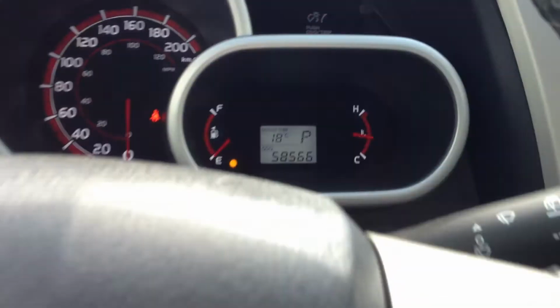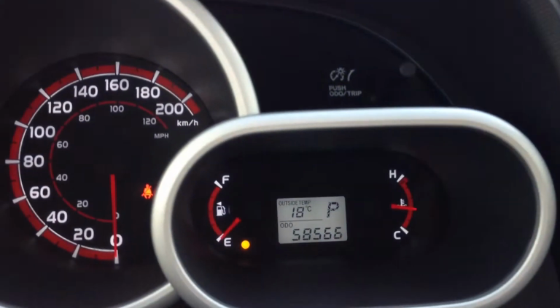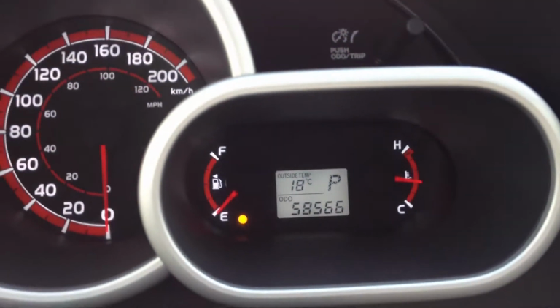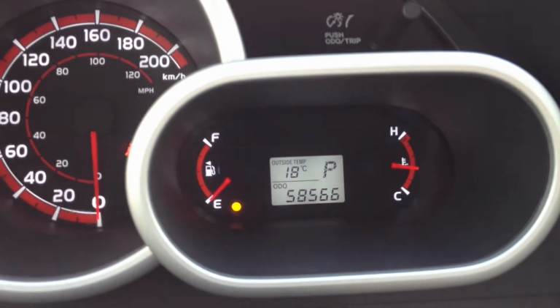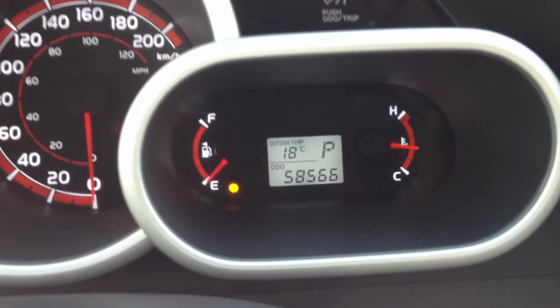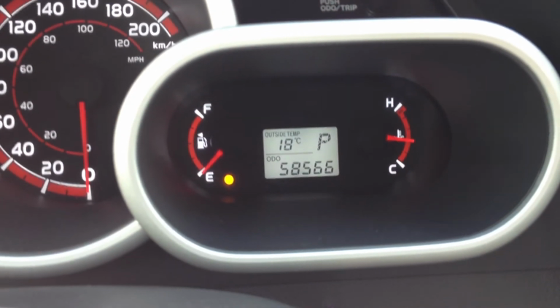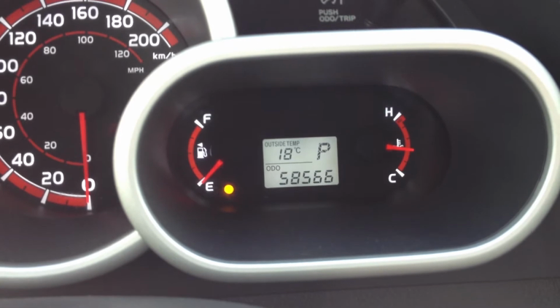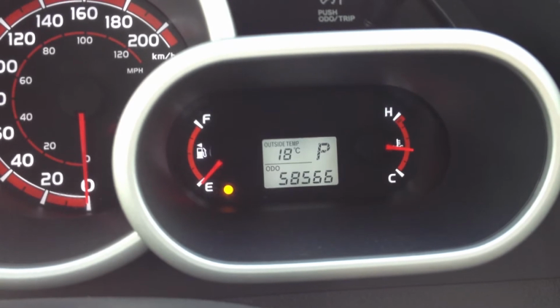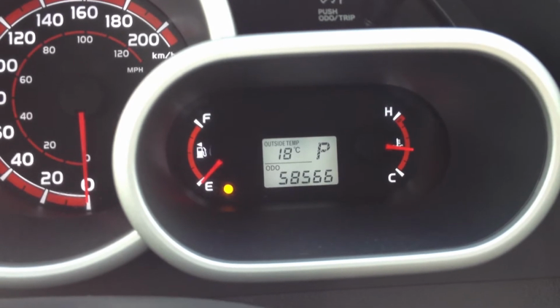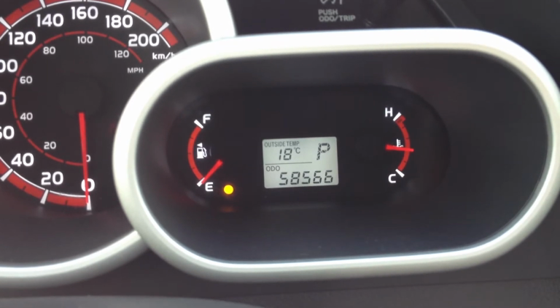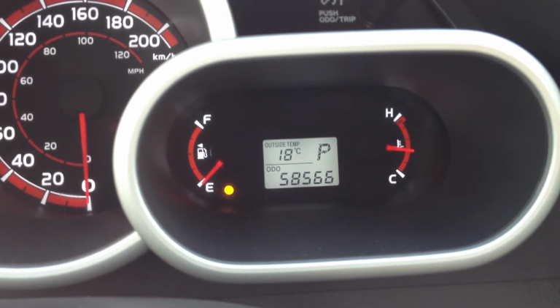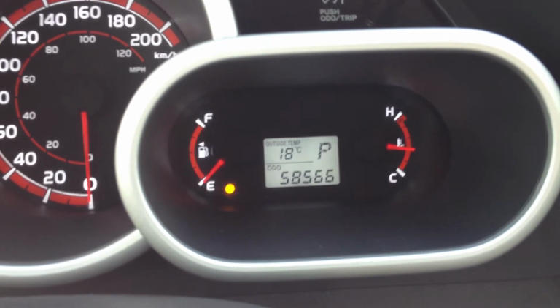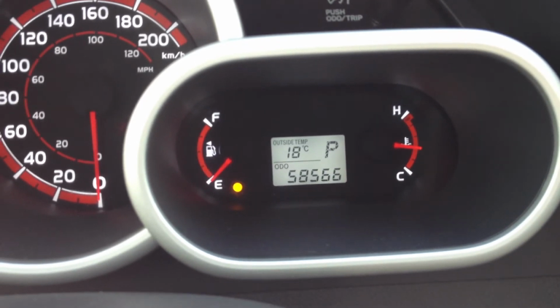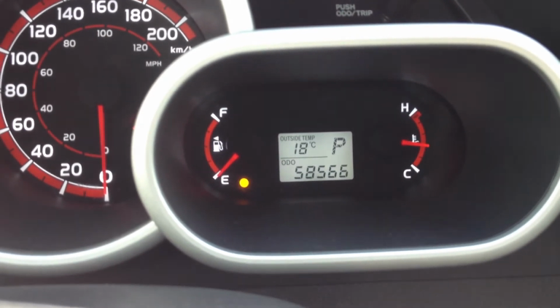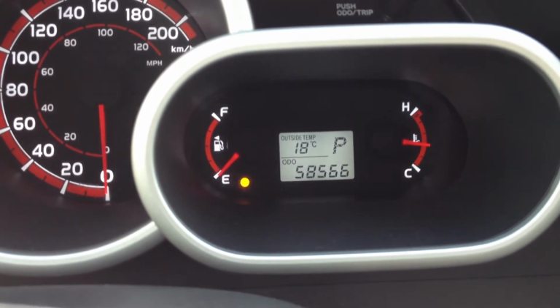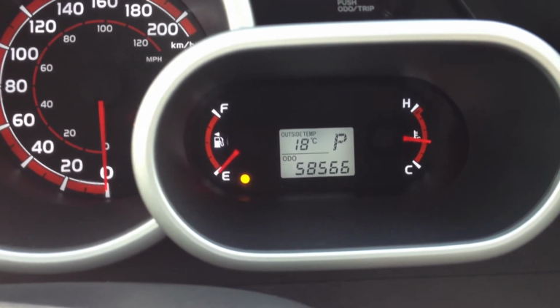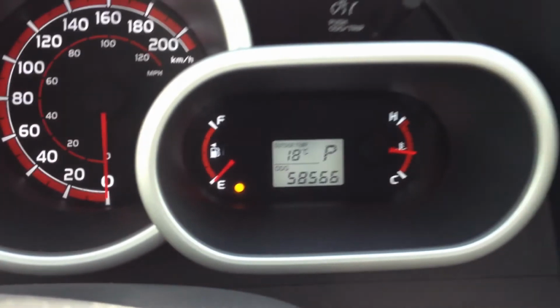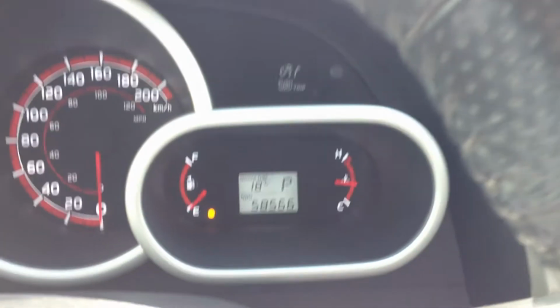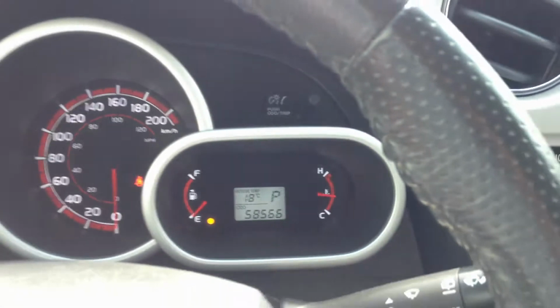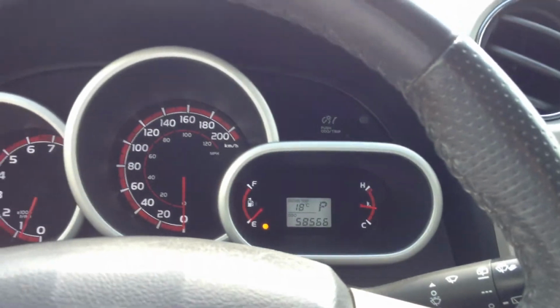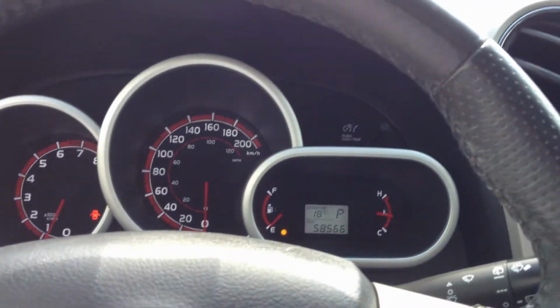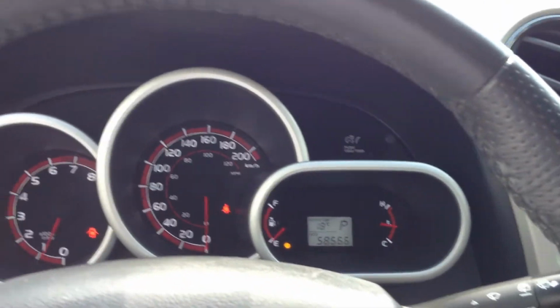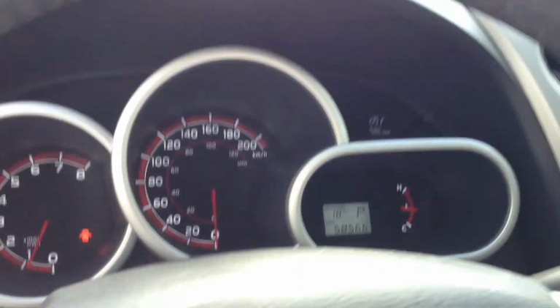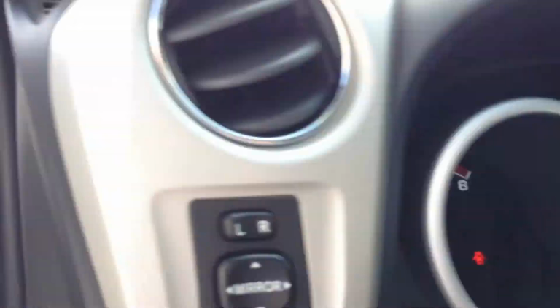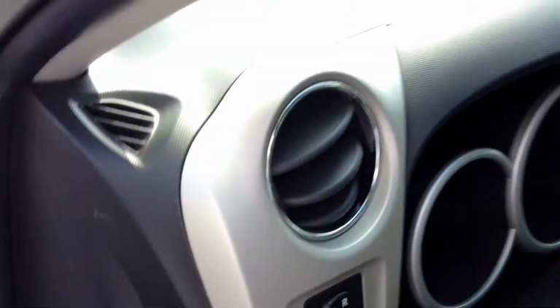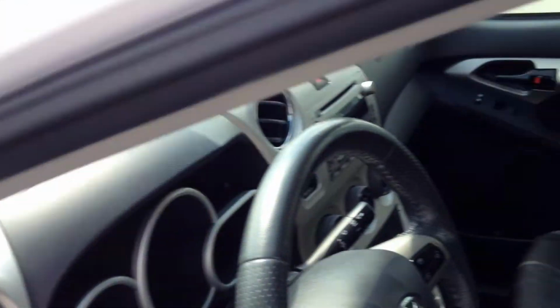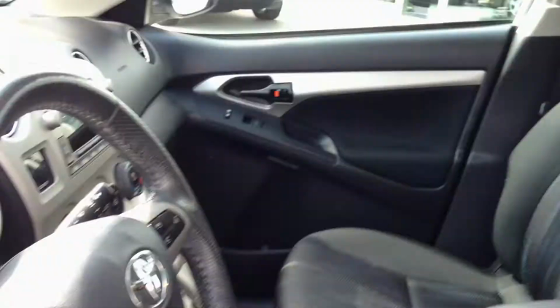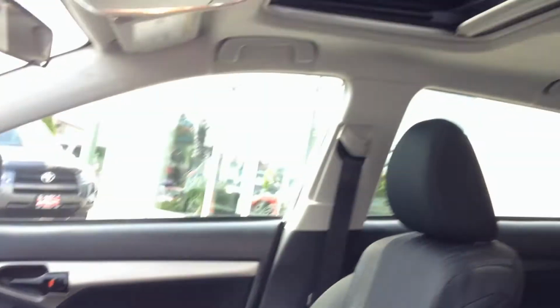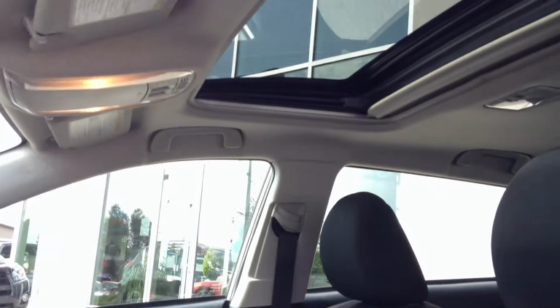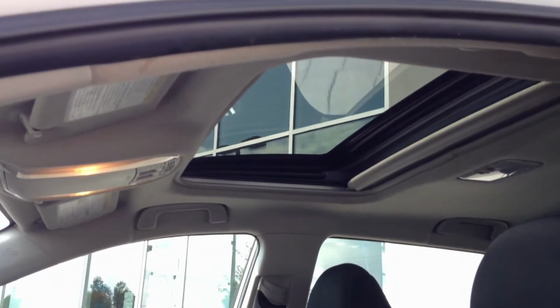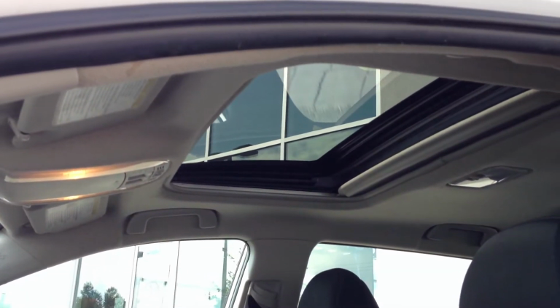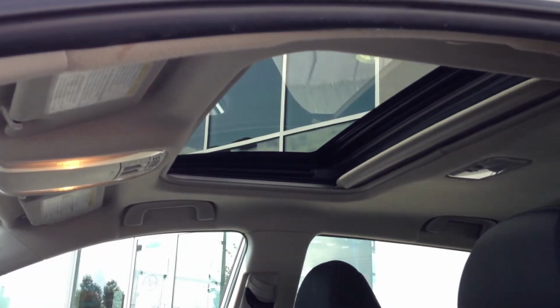I should correct myself — it is actually 58,566 kilometers on the odometer. And there's the power sunroof.